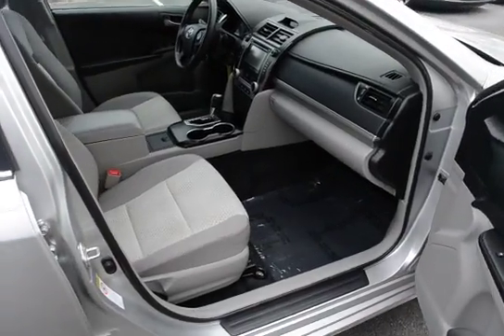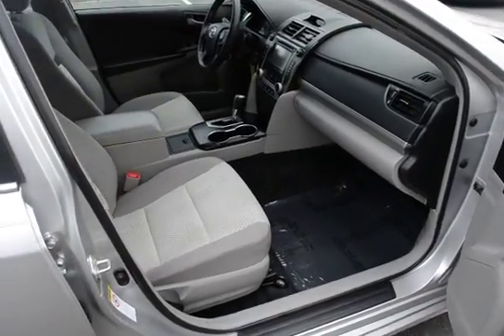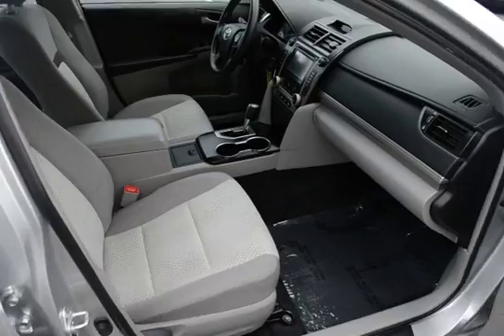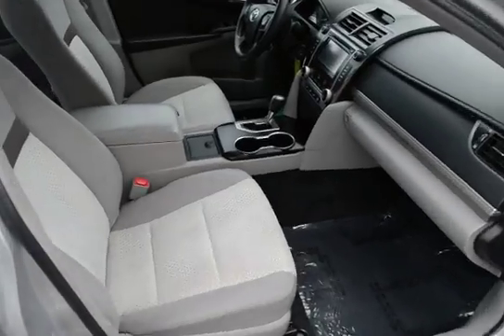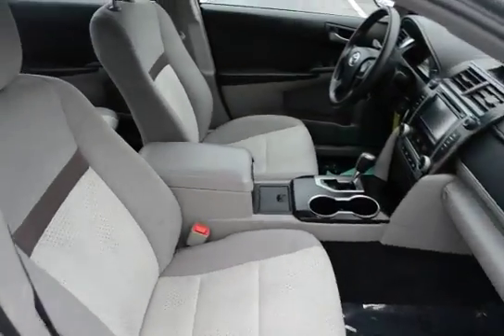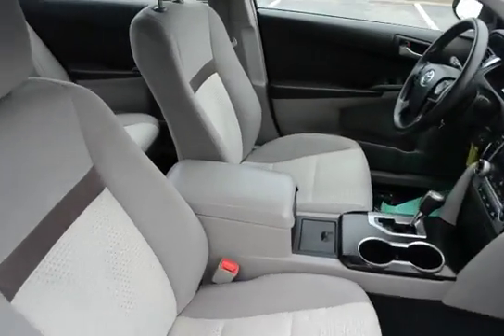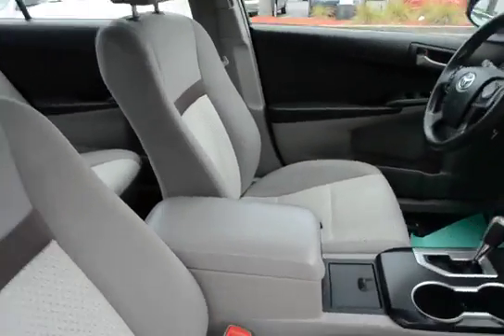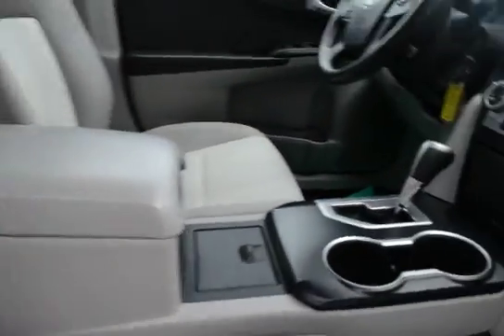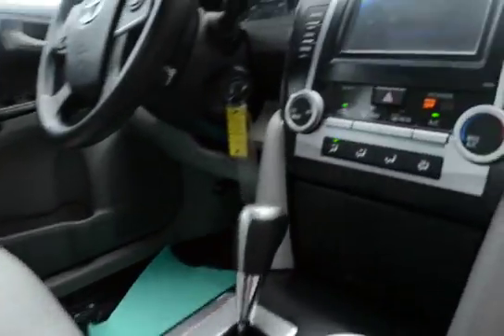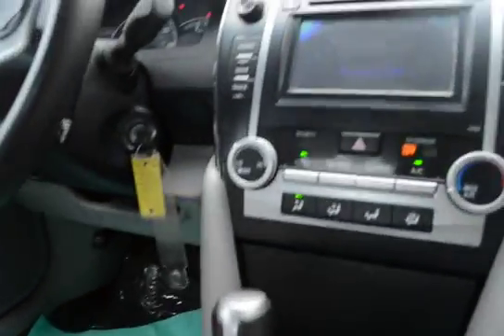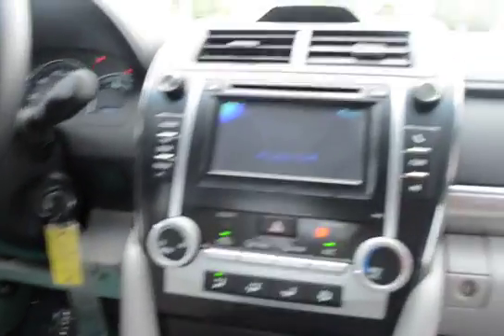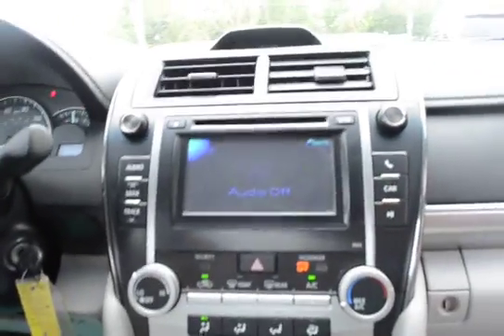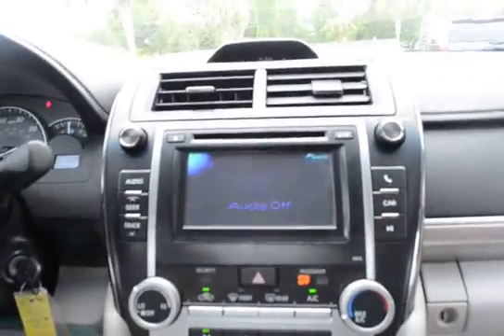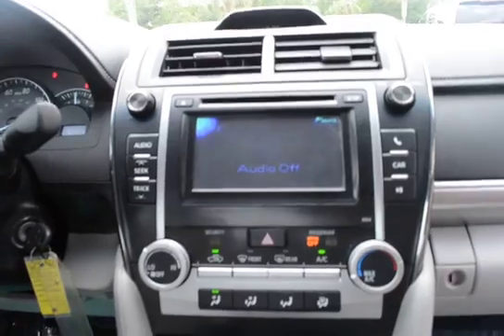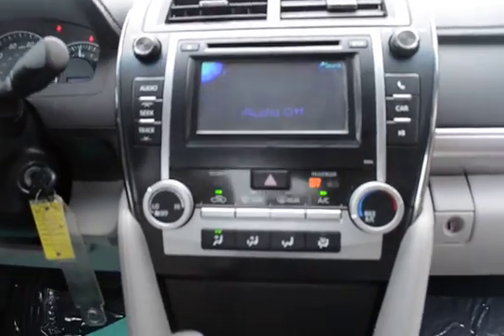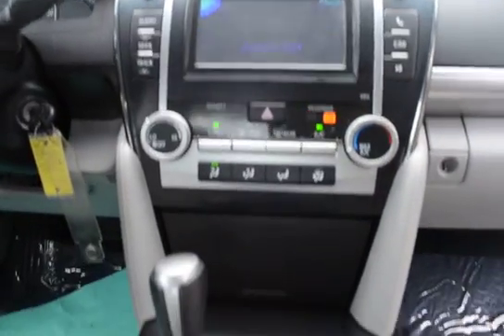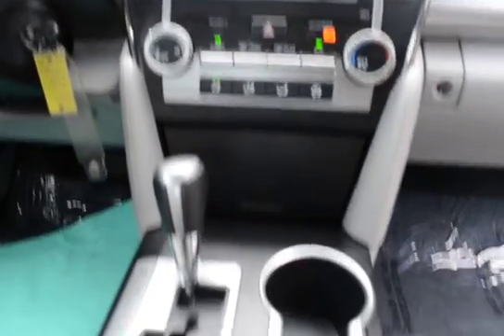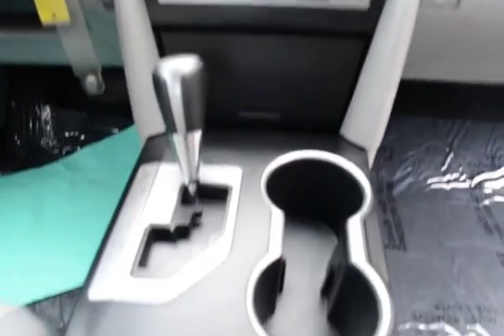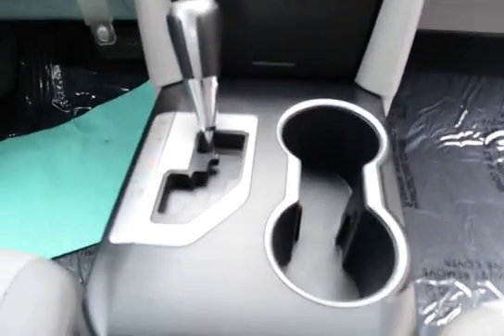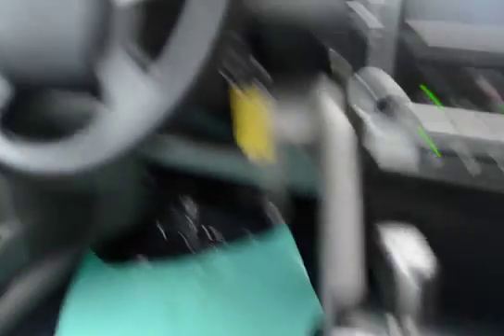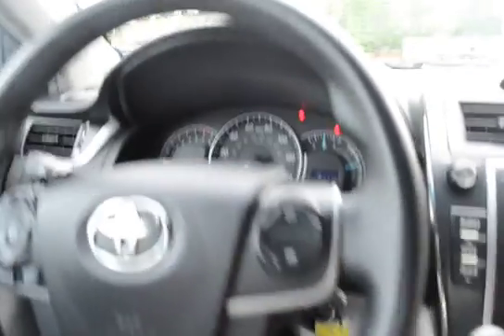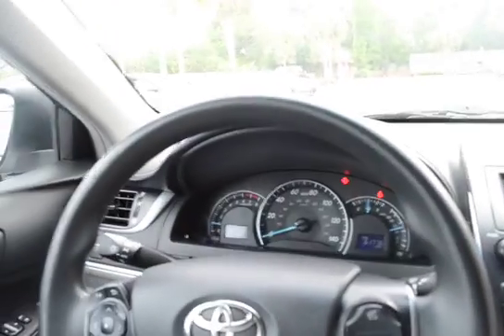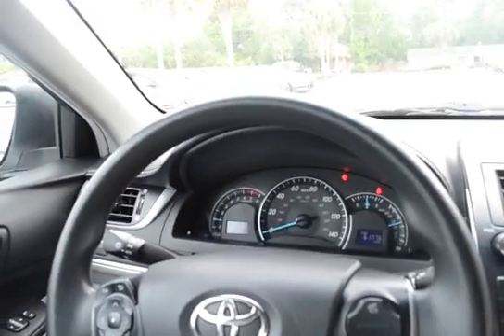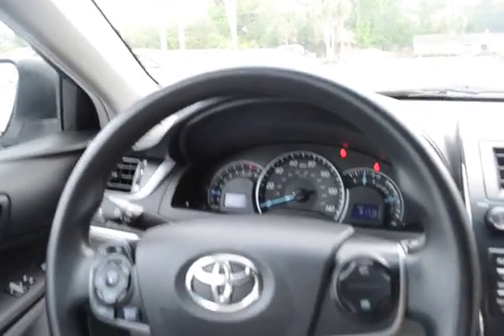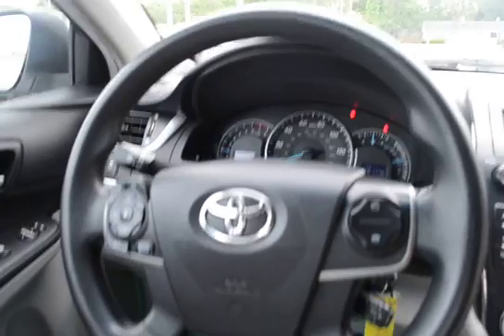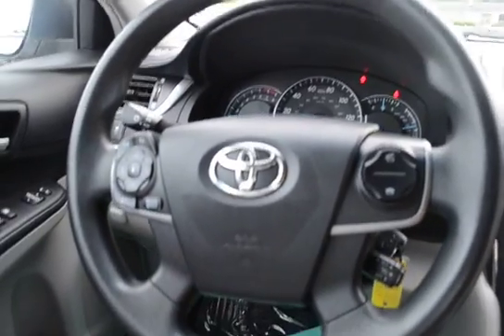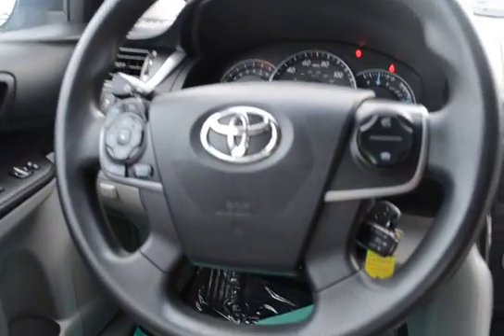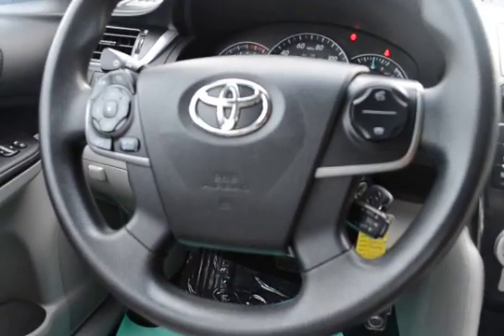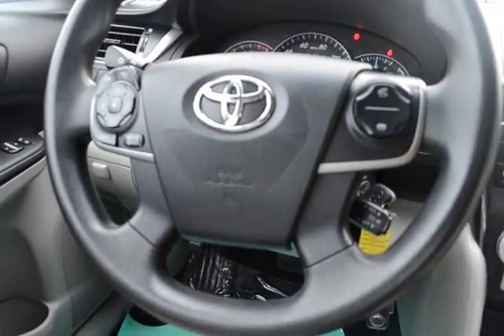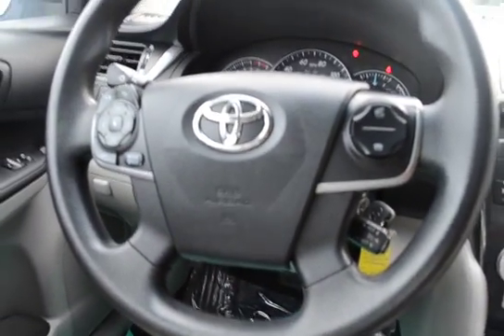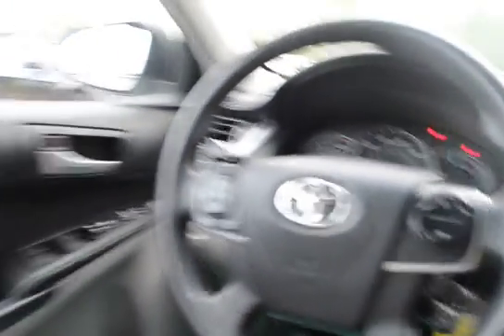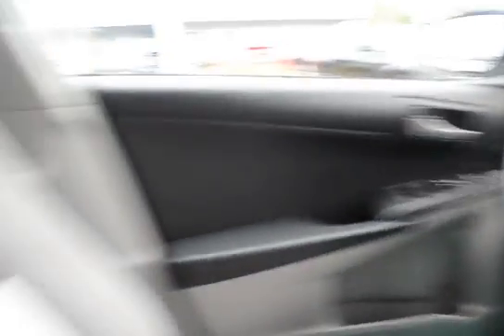There's a two-tone cloth interior. Media stack. It has Bluetooth and steering wheel mounted controls.